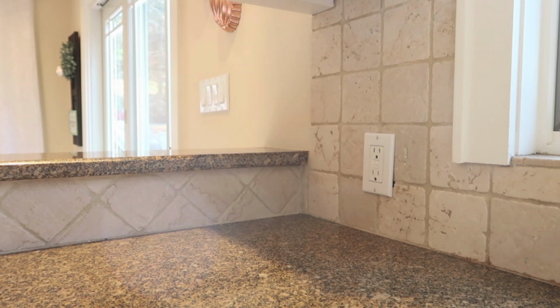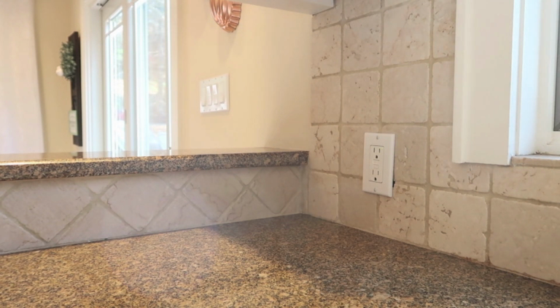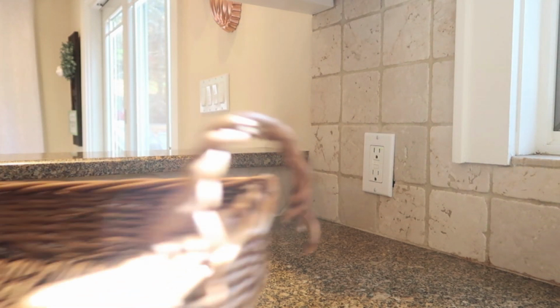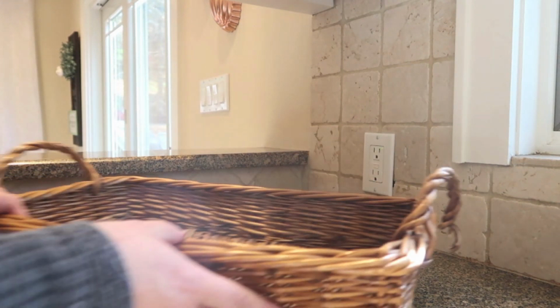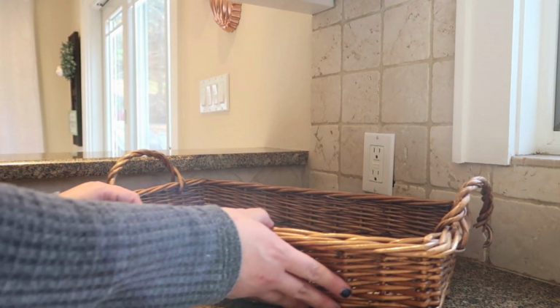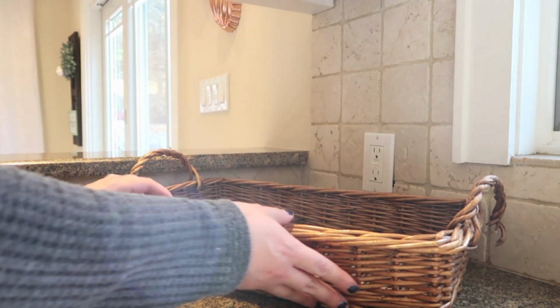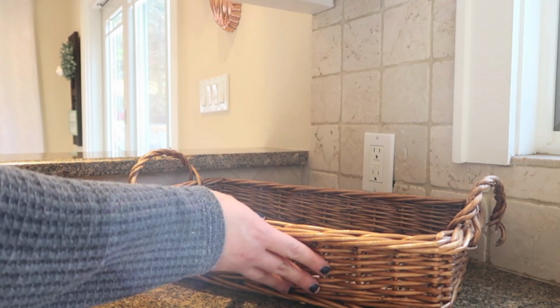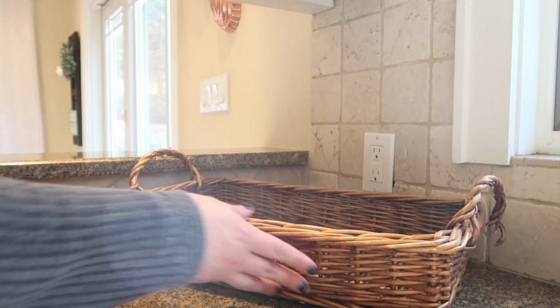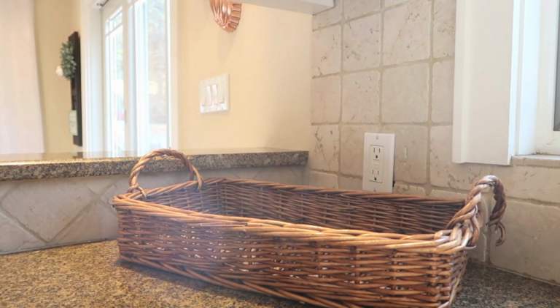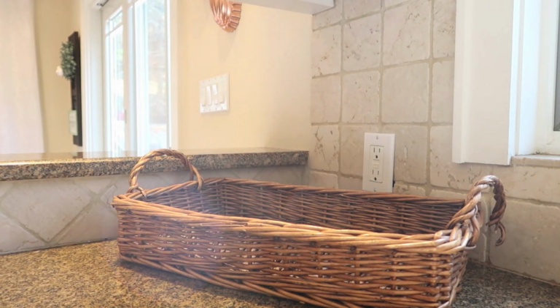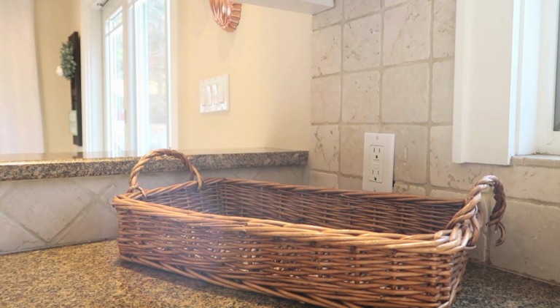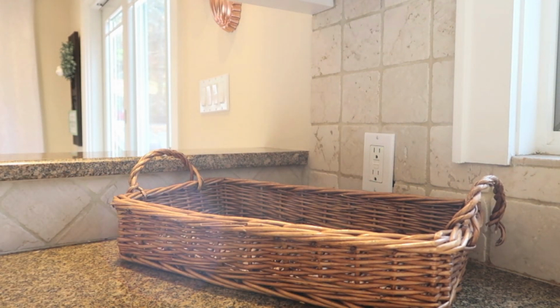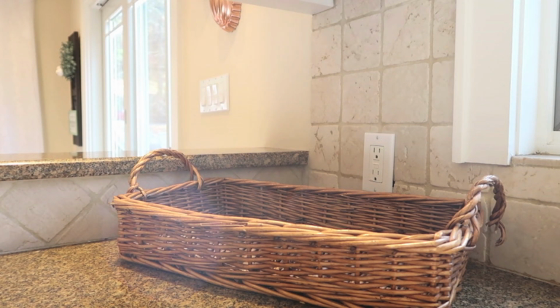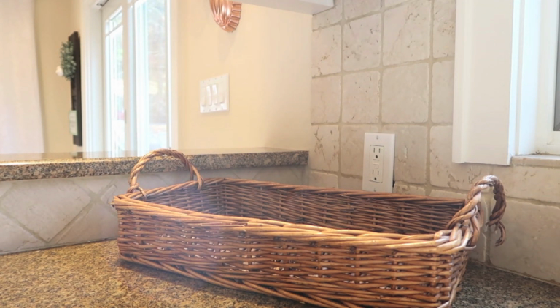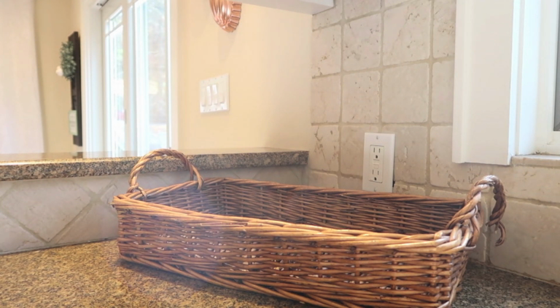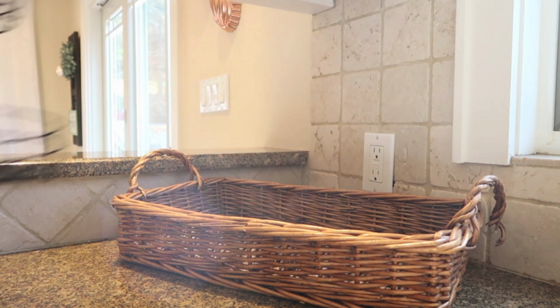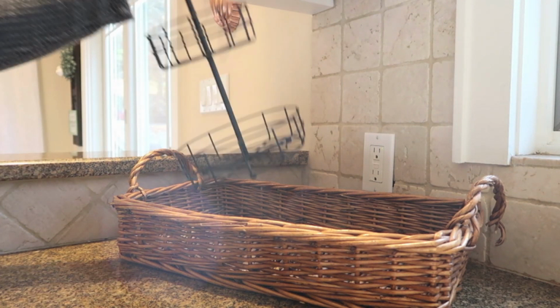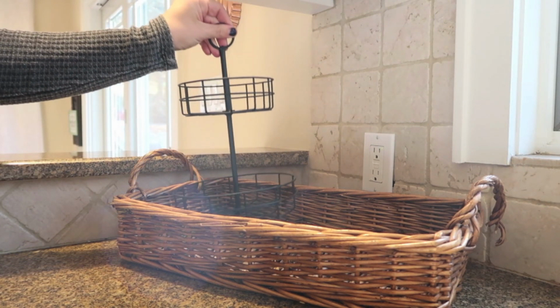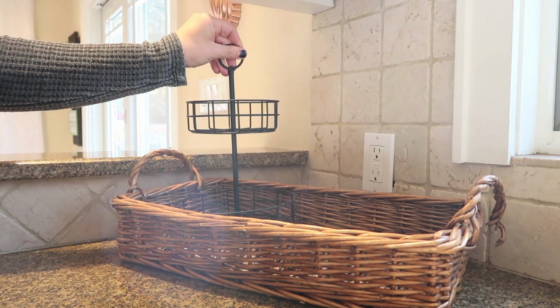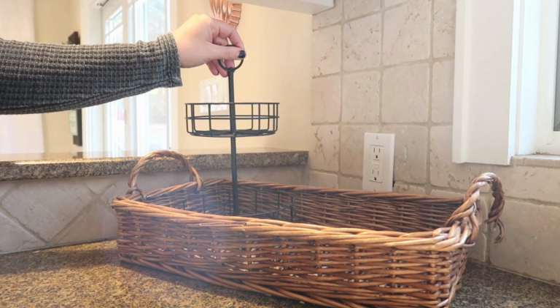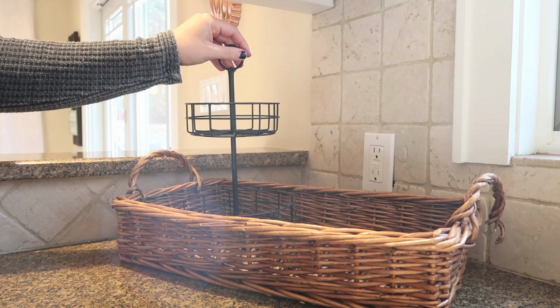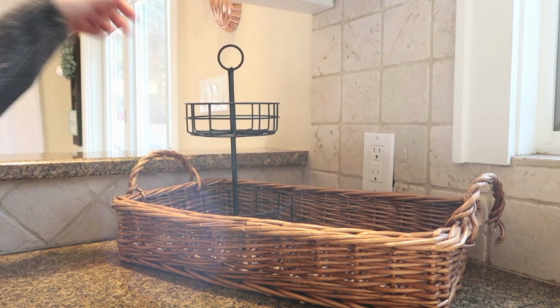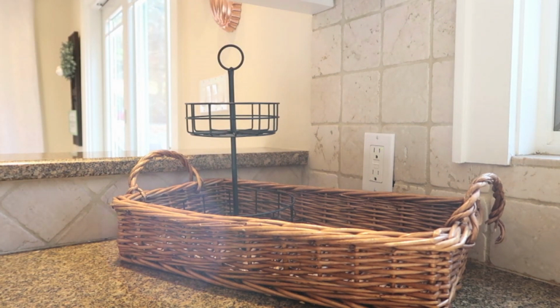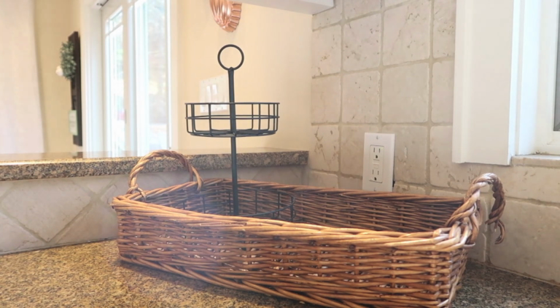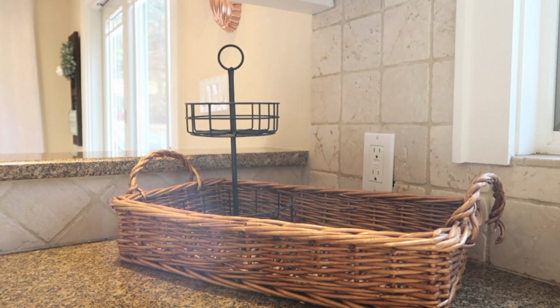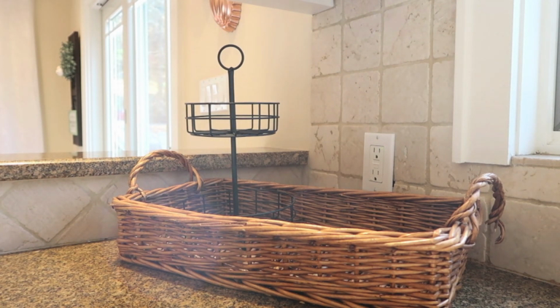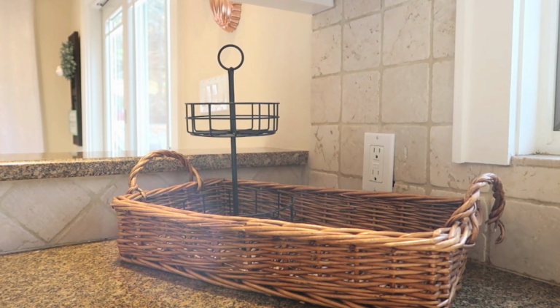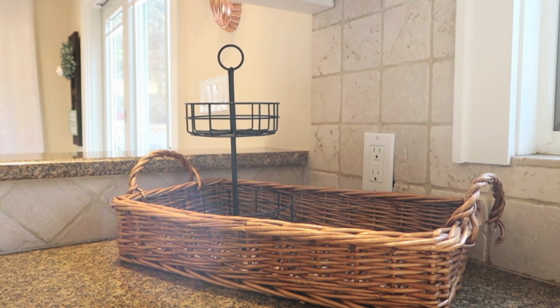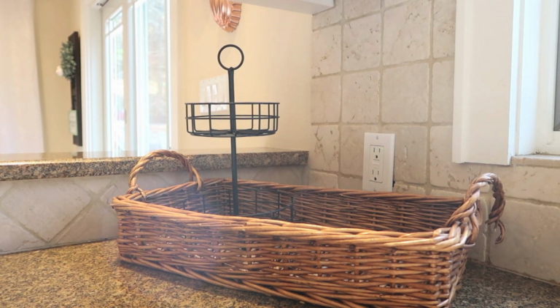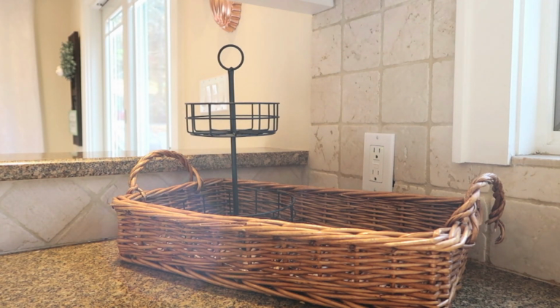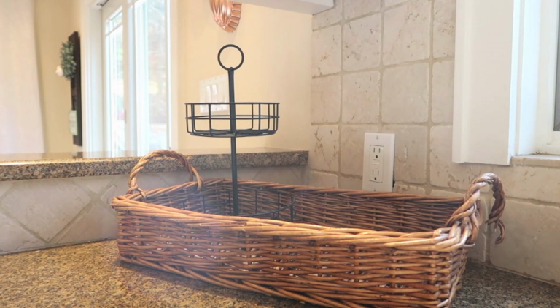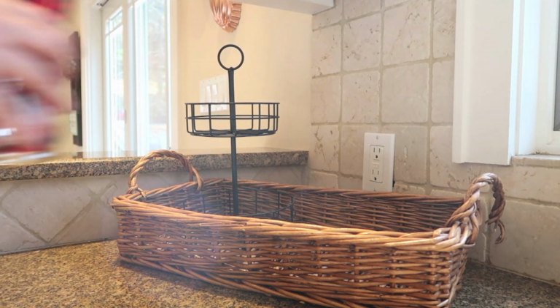I started with this wicker basket. I like to use baskets like this to kind of corral items and keep it all organized. You don't have to use a basket — you can use any sort of platform, like a cutting board — but I think it's nice to keep it contained. It makes it look really purposeful and not like clutter.